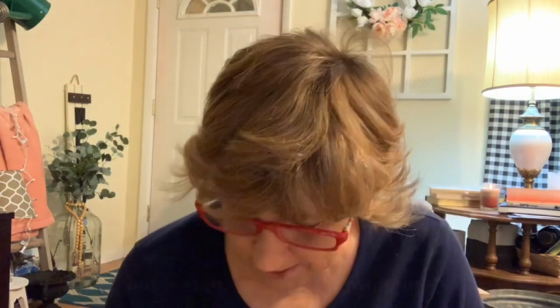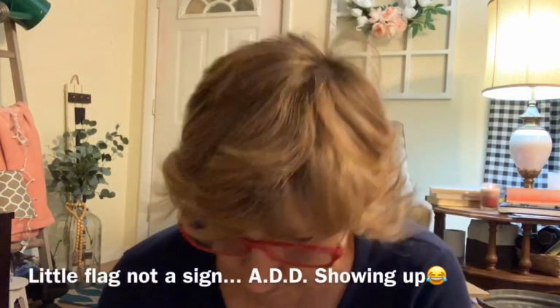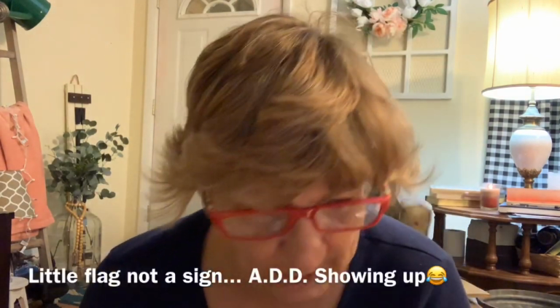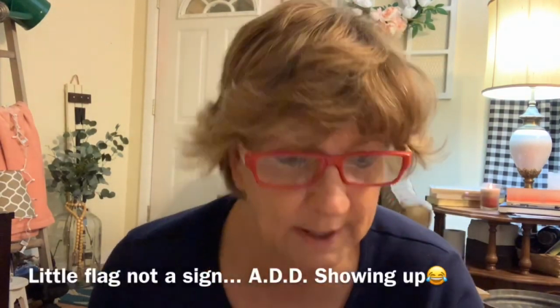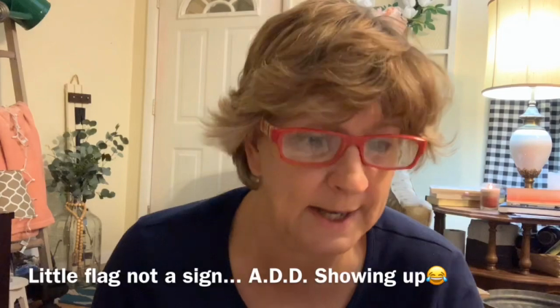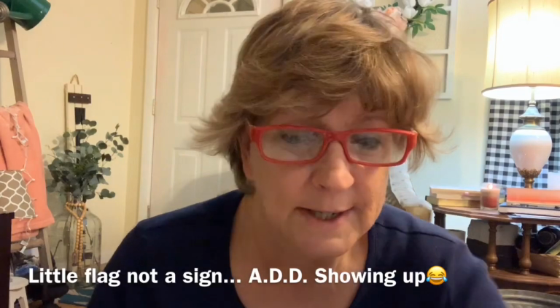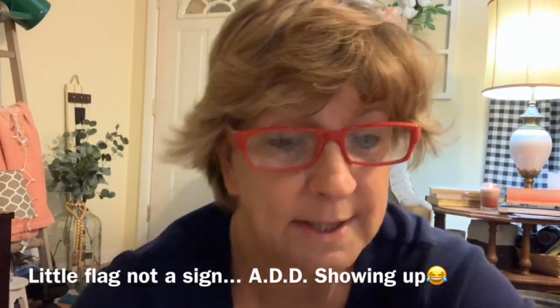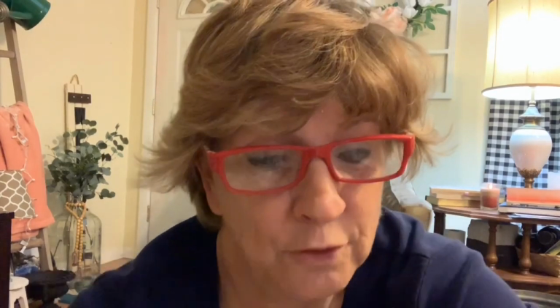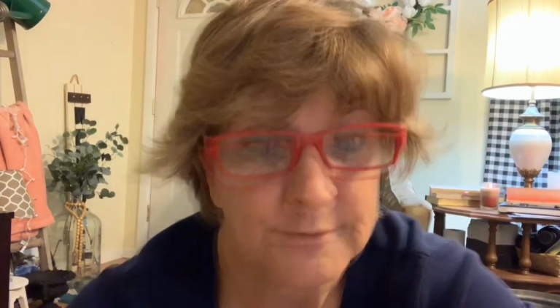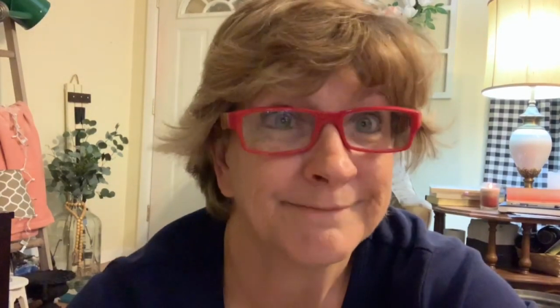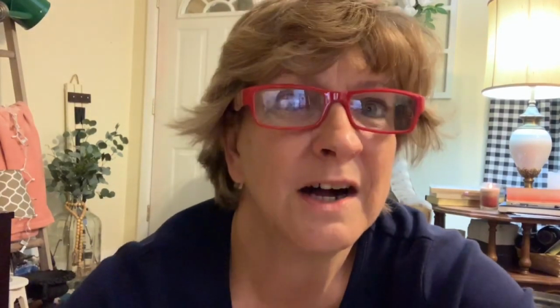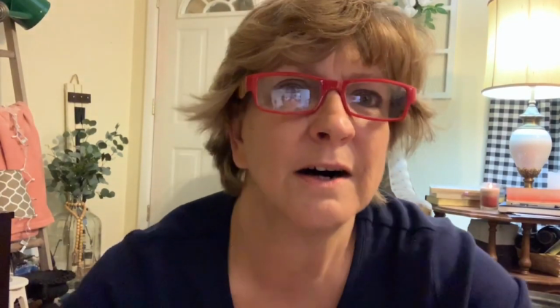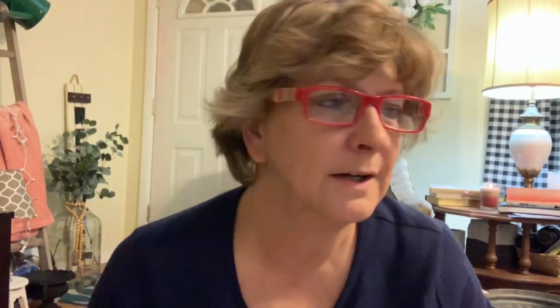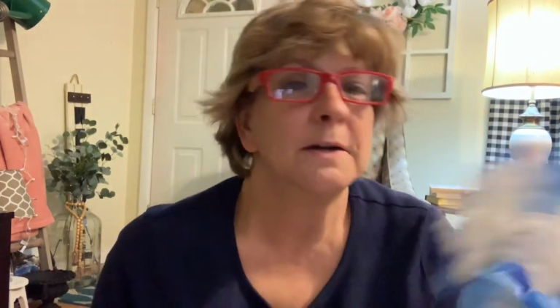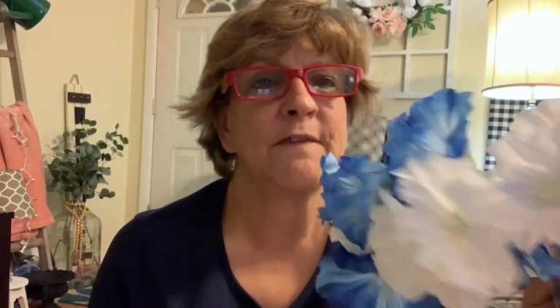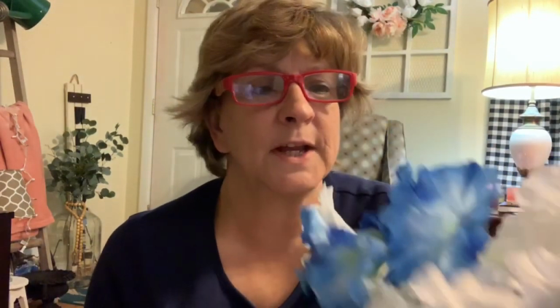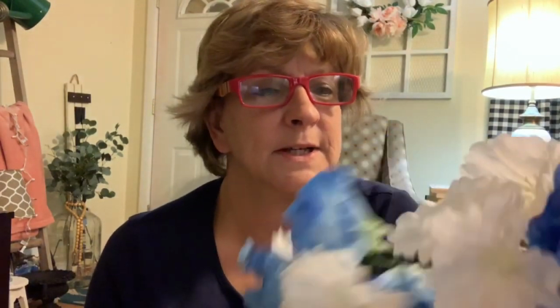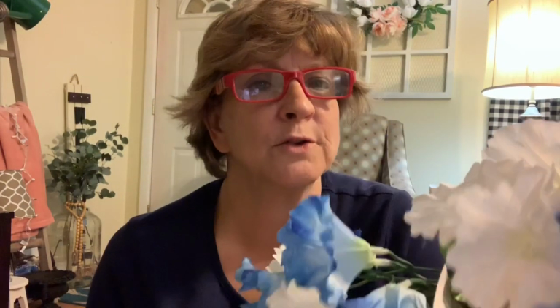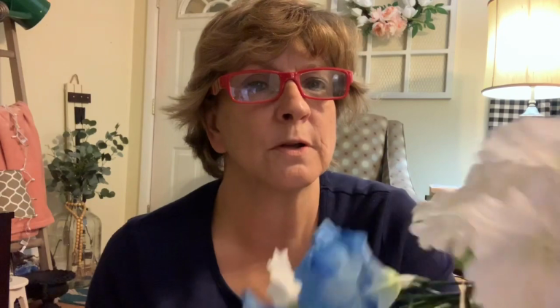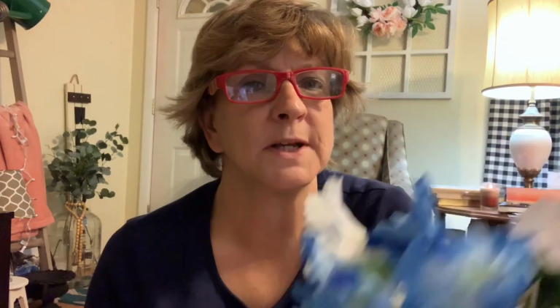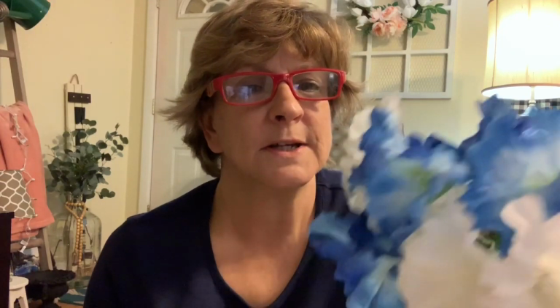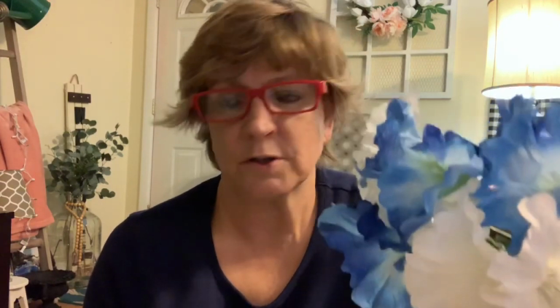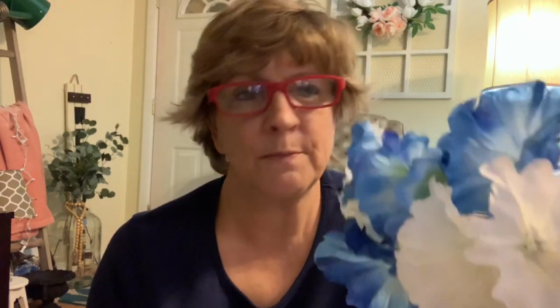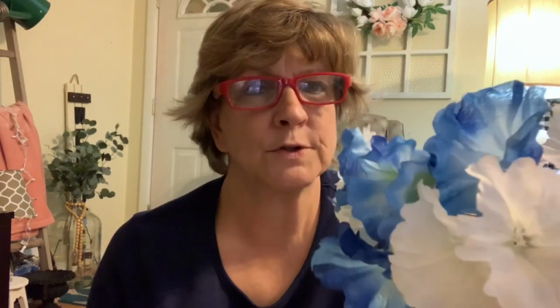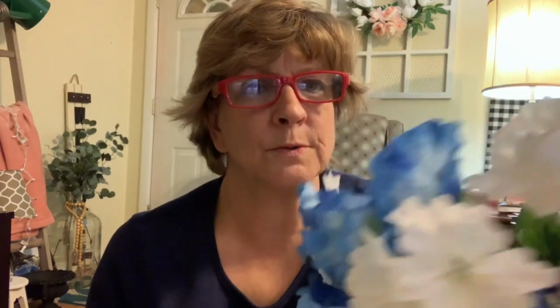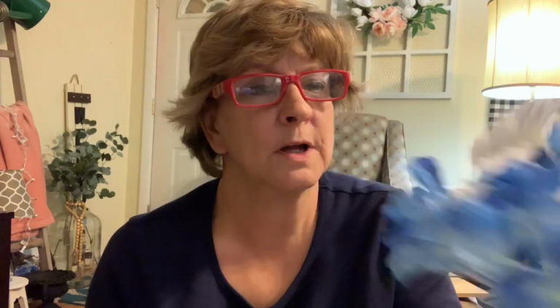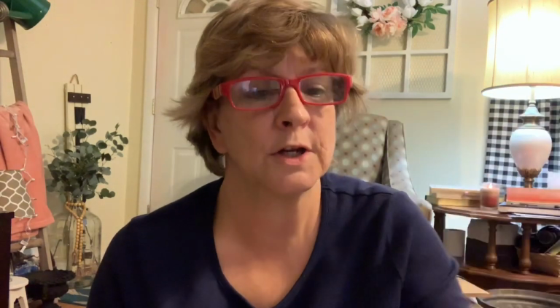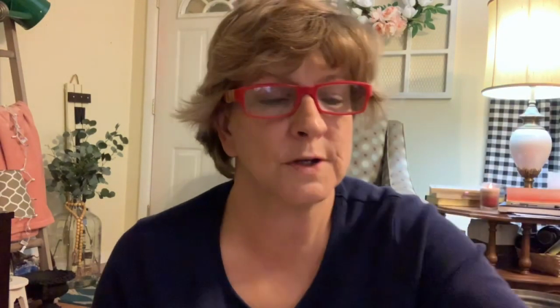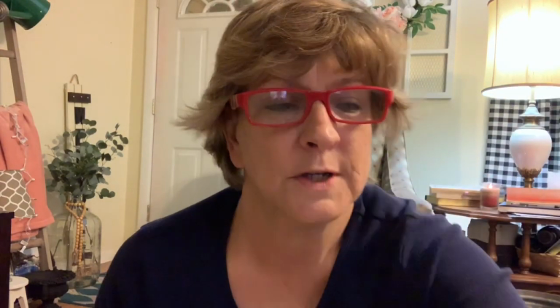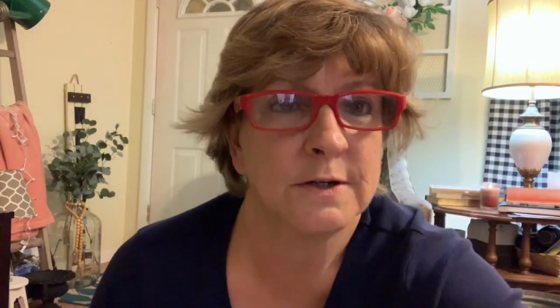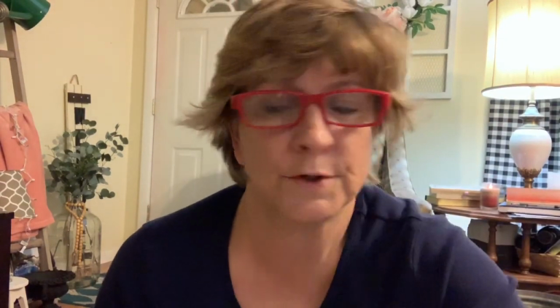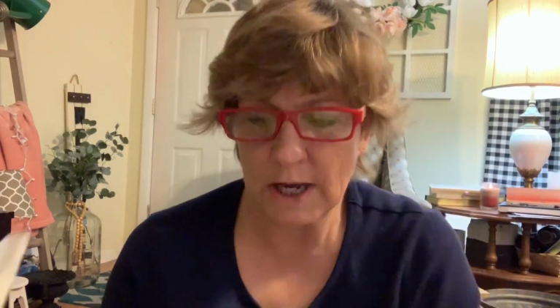I had to get a few more things. I found these and they were a dollar a piece, so I grabbed those two. I thought I could use those during the 4th of July.